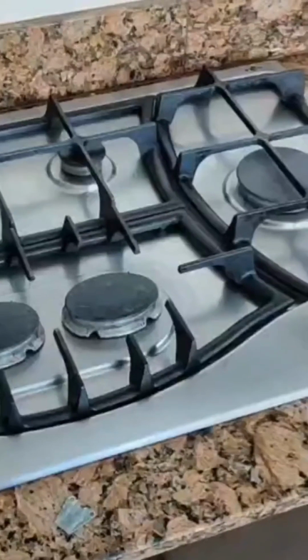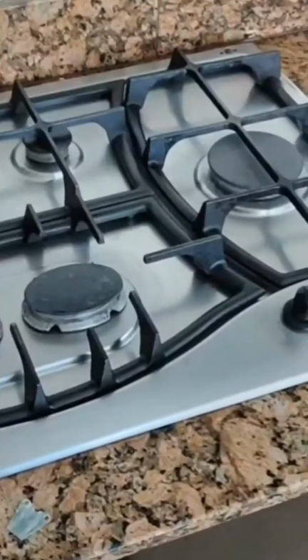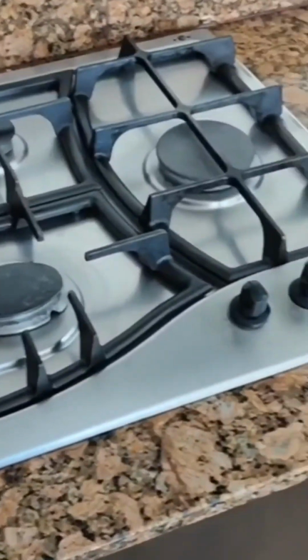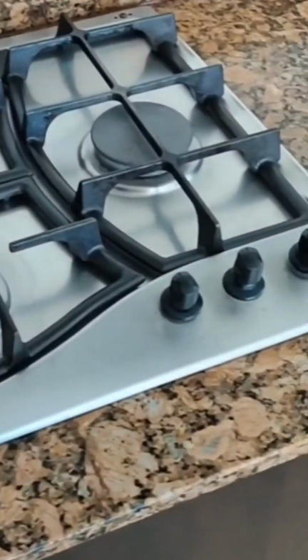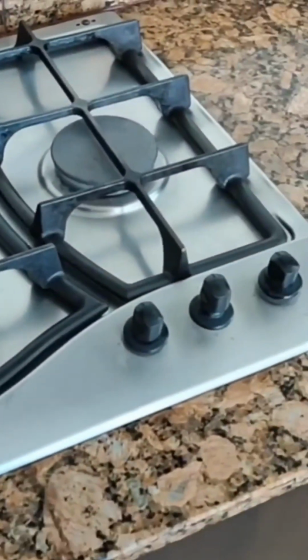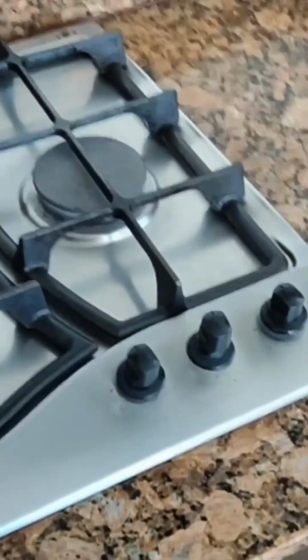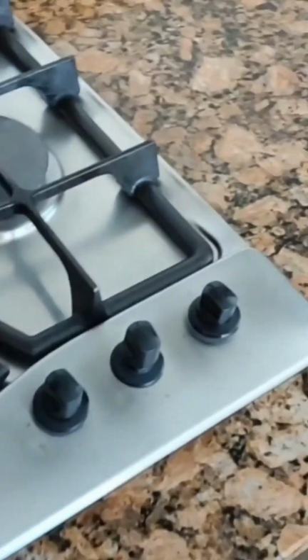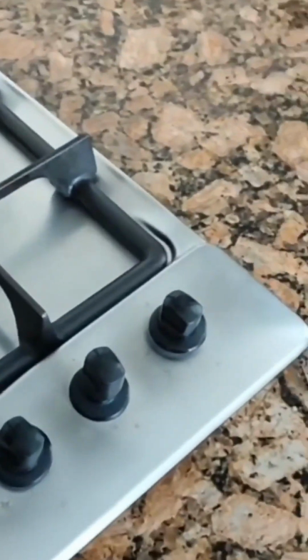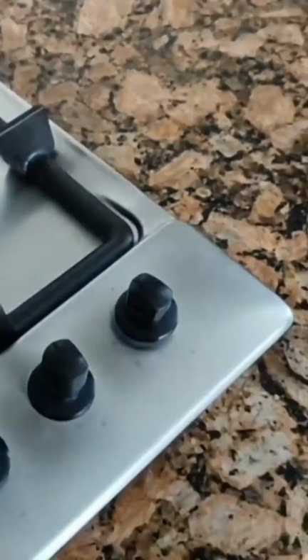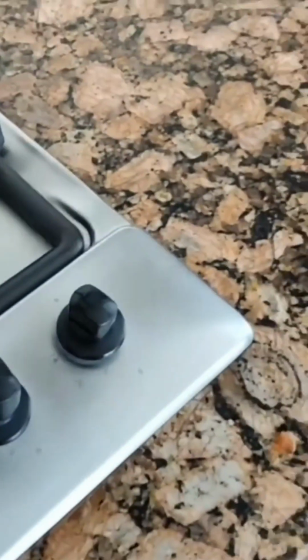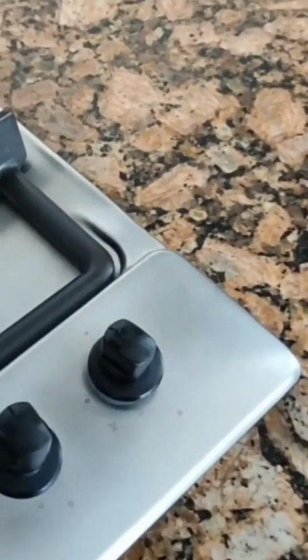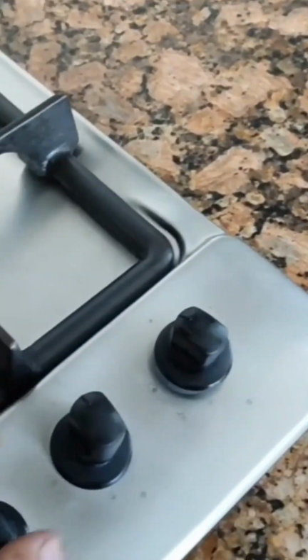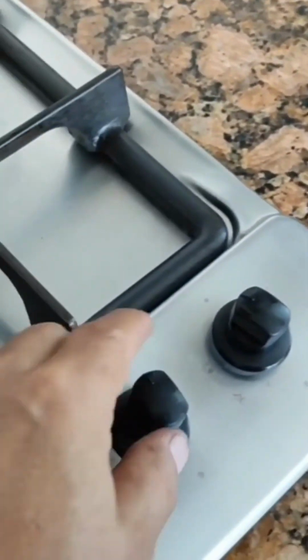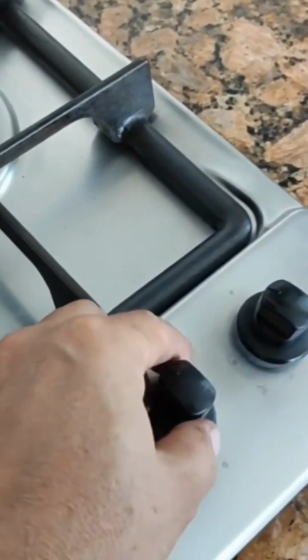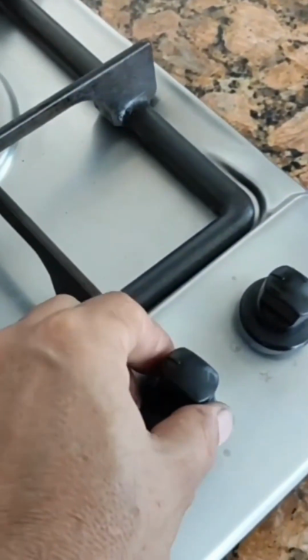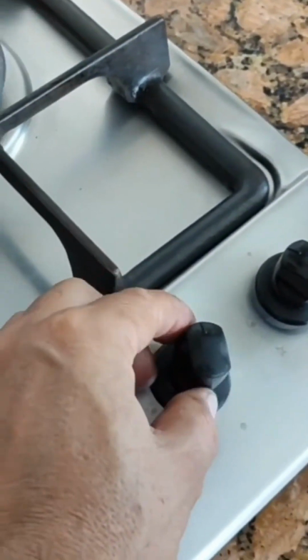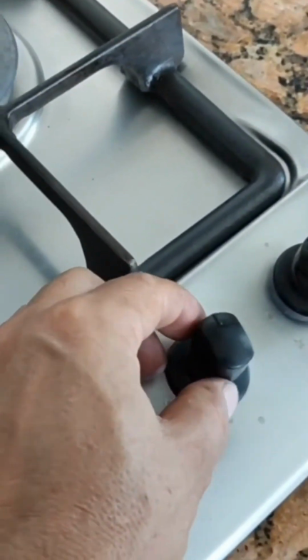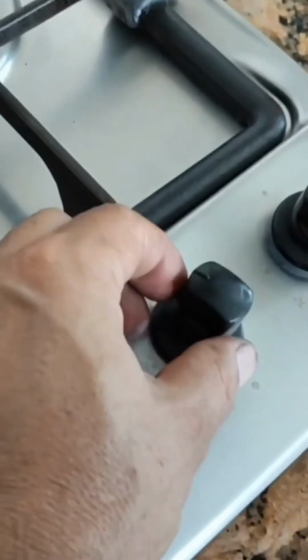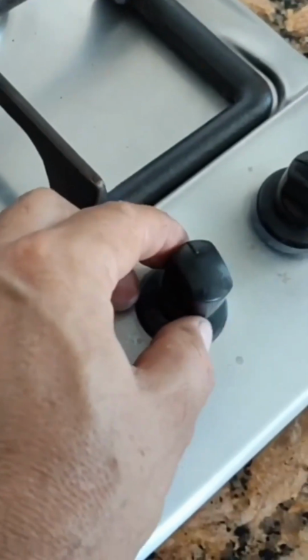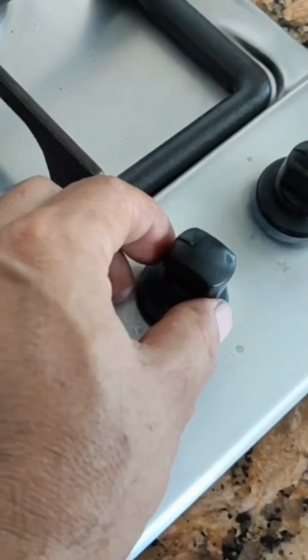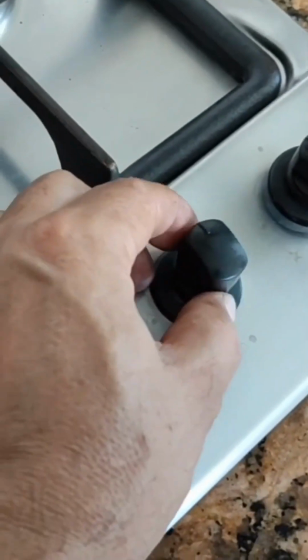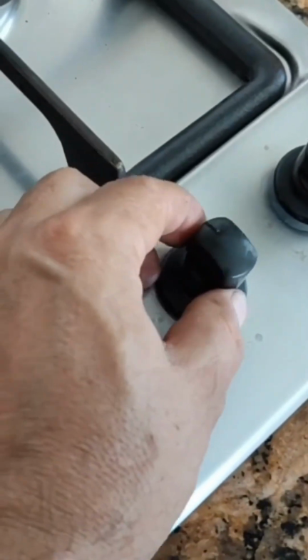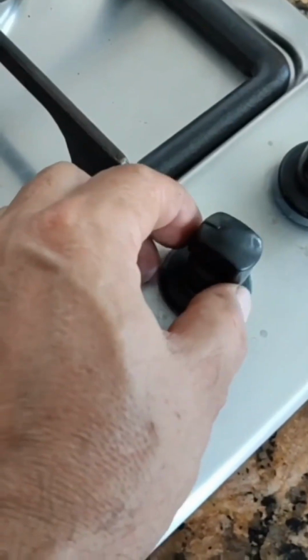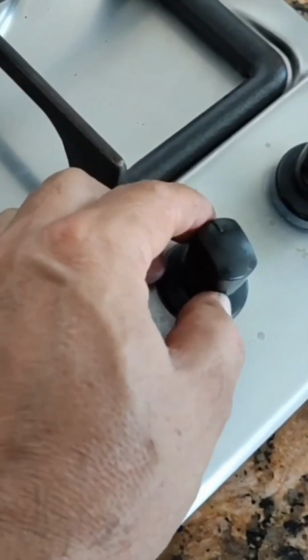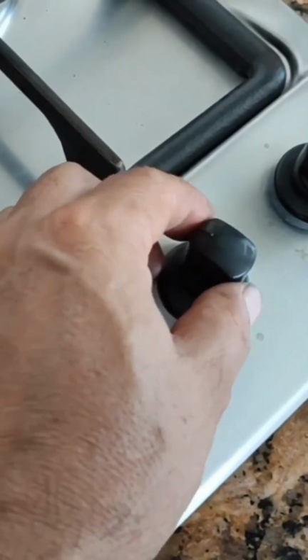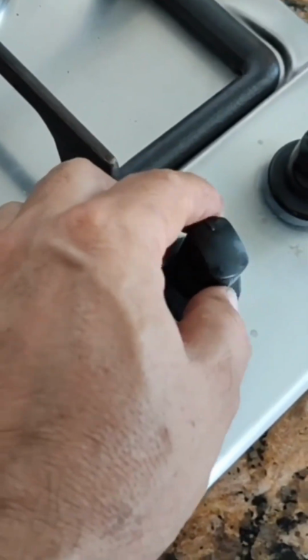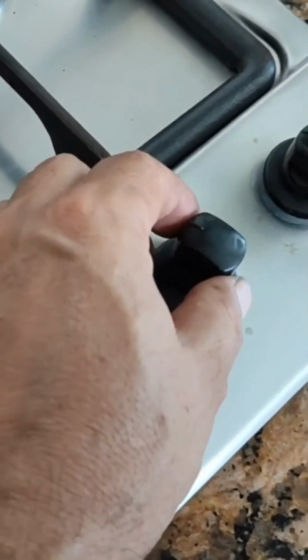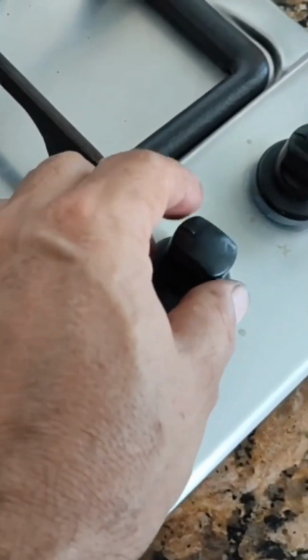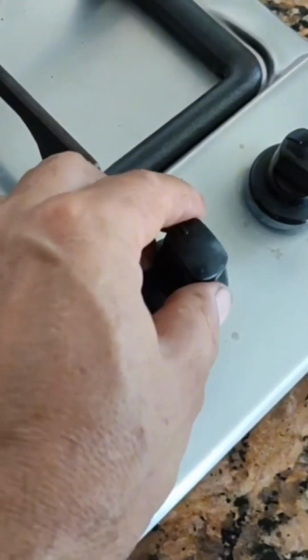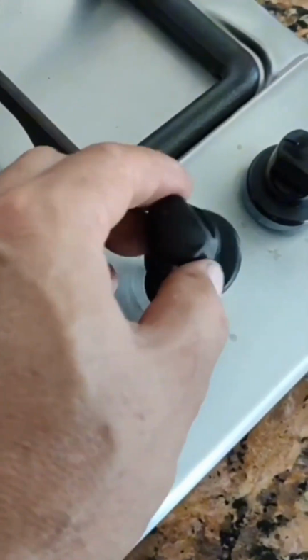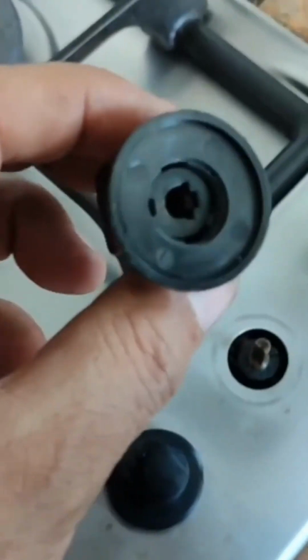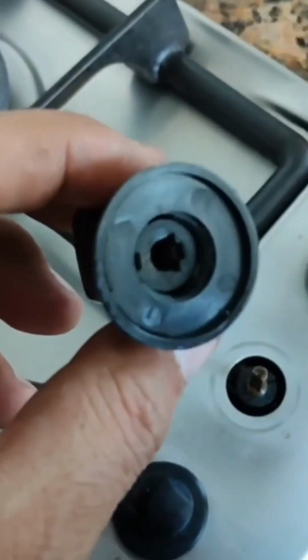Hey friends, I've got this Ariston stove here and it's got two problems, and one of them is the knob. Look how it behaves — it's way too loose and just pops right off.